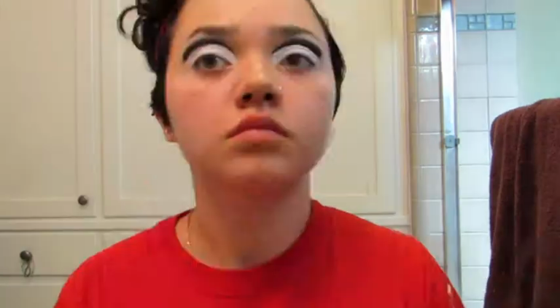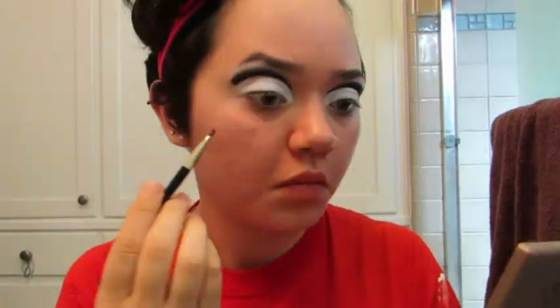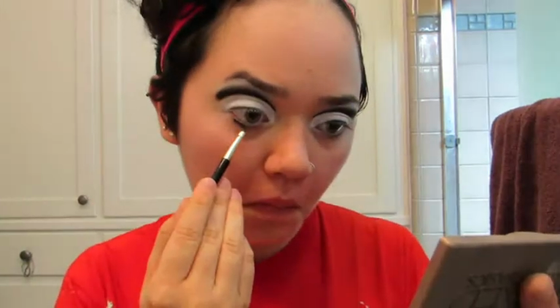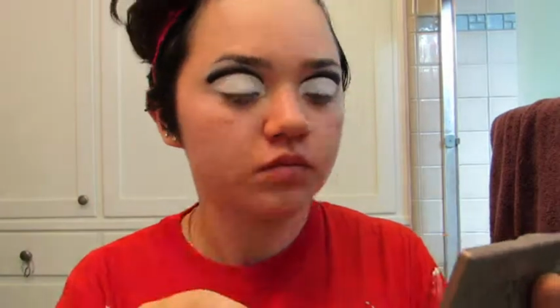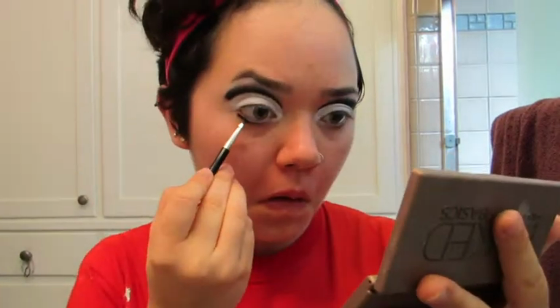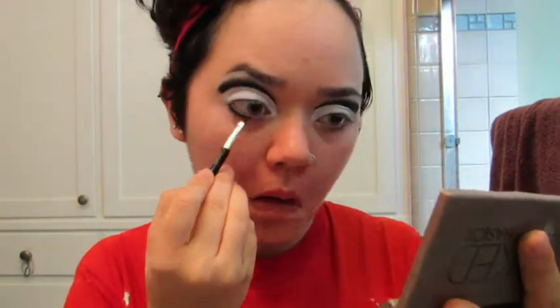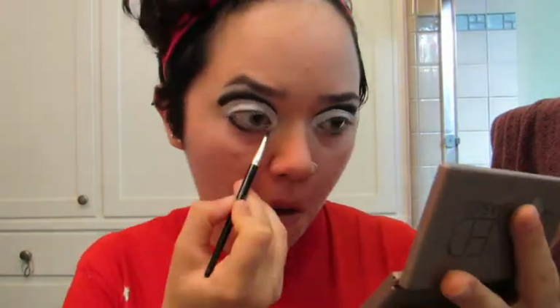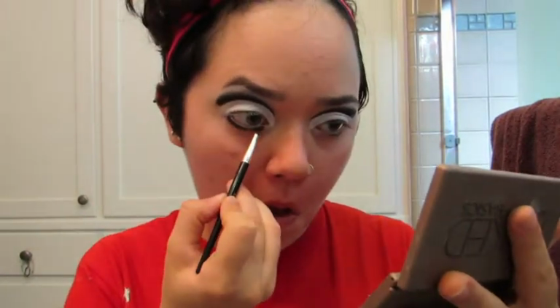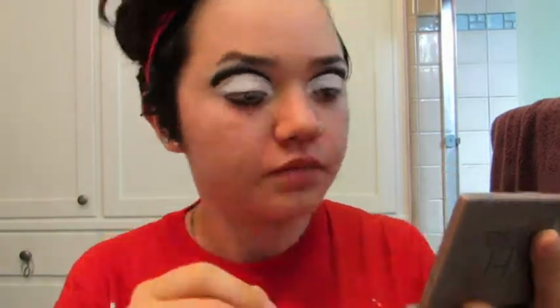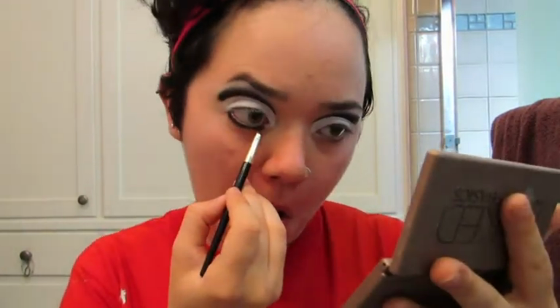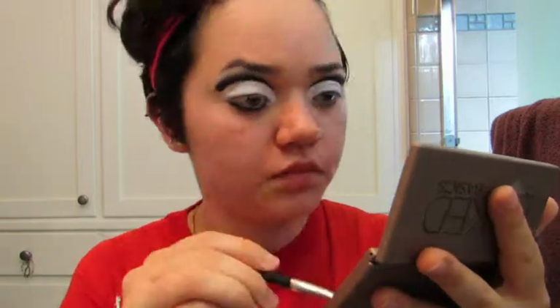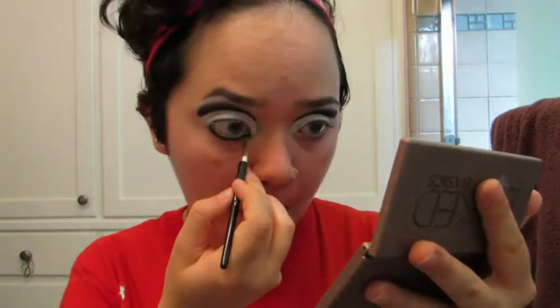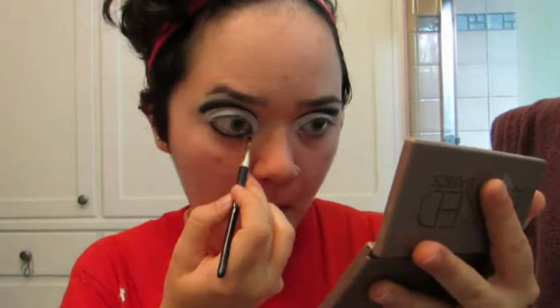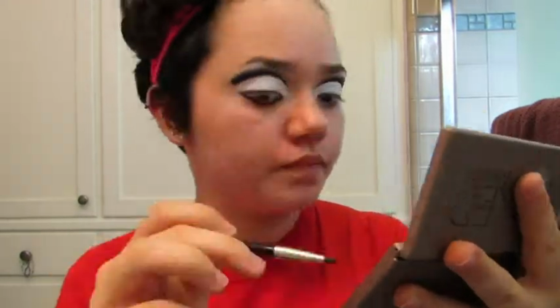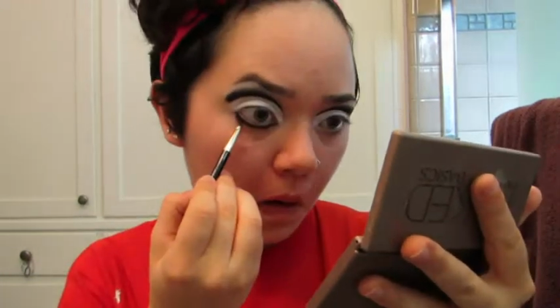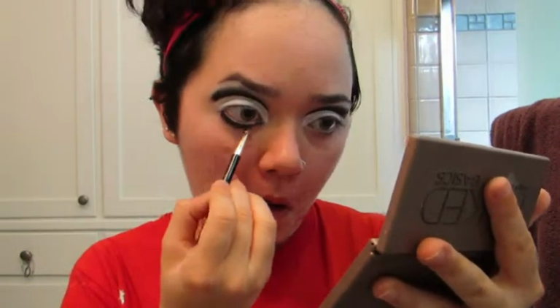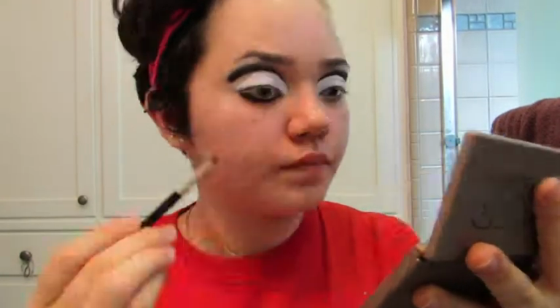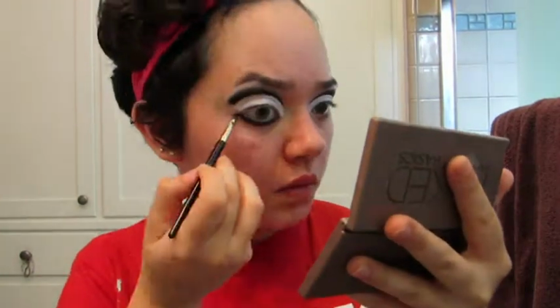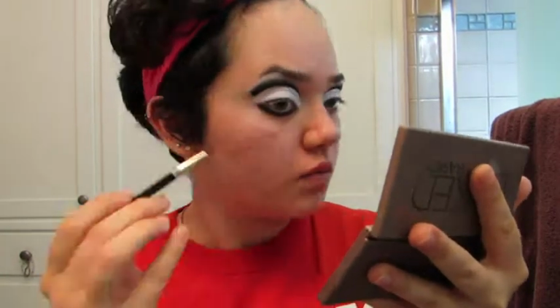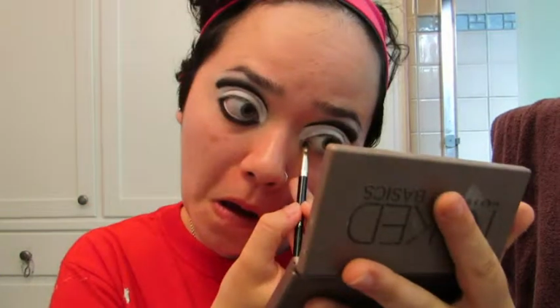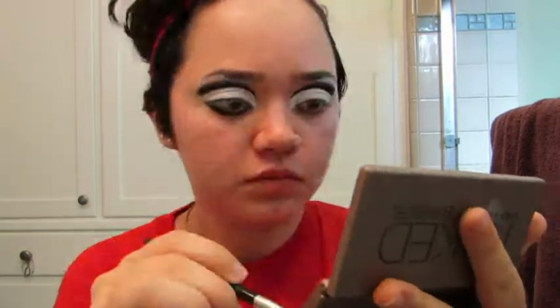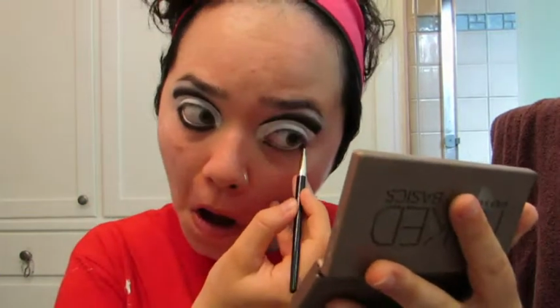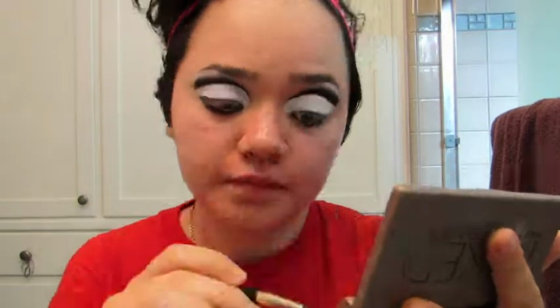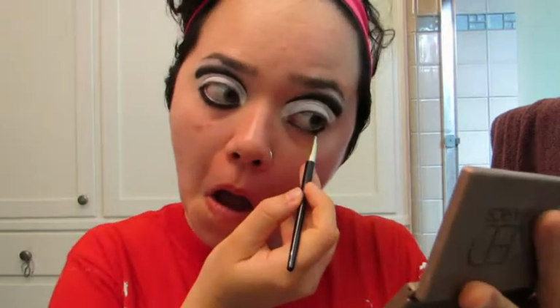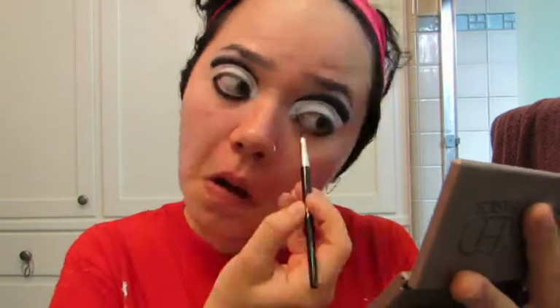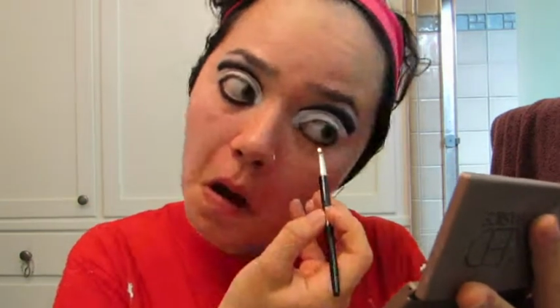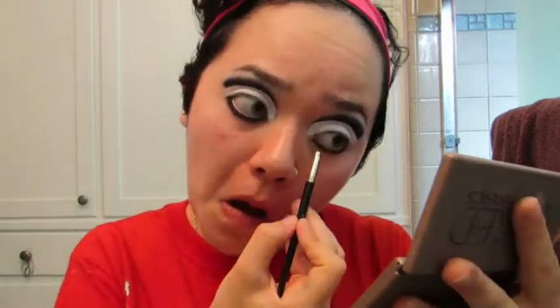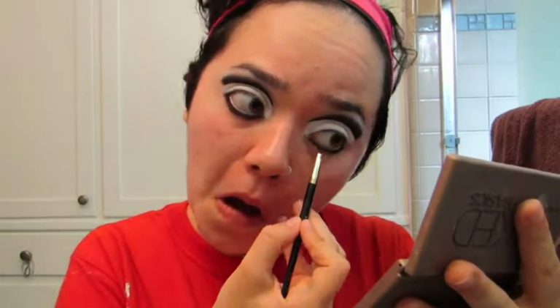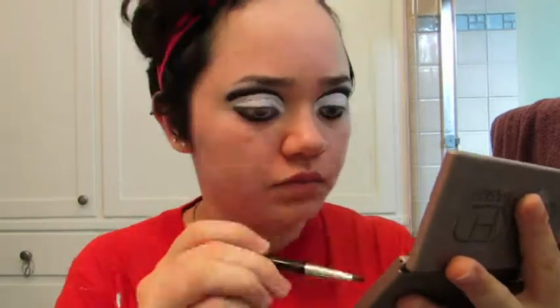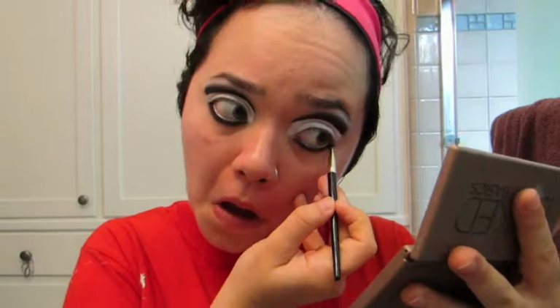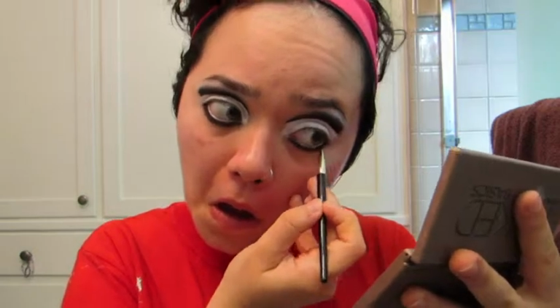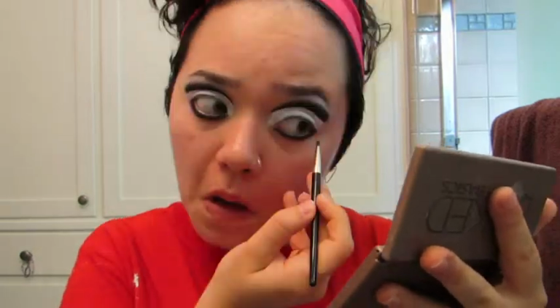Then I'm taking some more of that black eyeshadow and running that along my lower lash line. For this look, the bolder the better, so make sure that you really pack on that black.